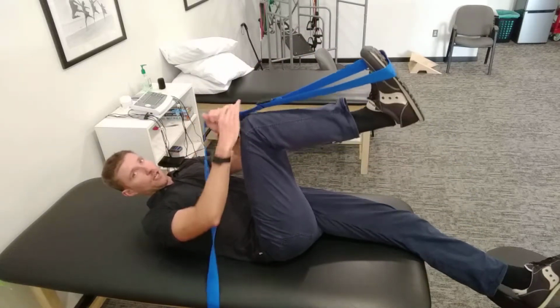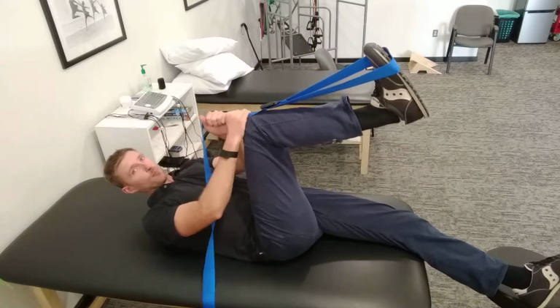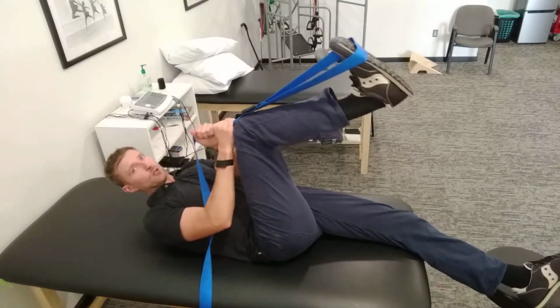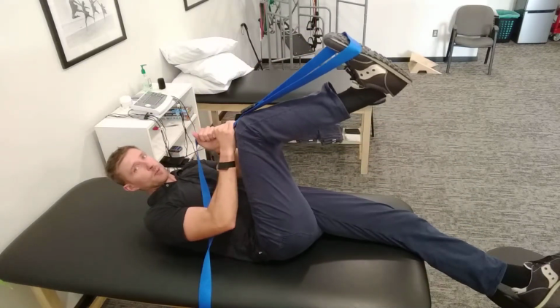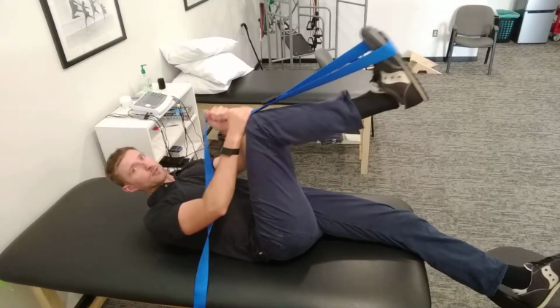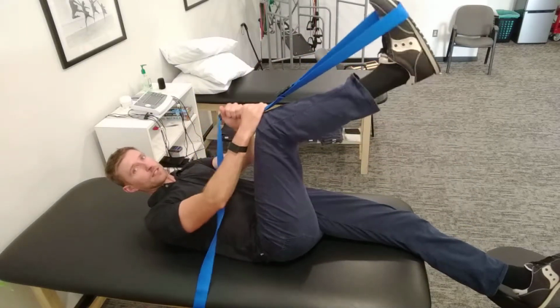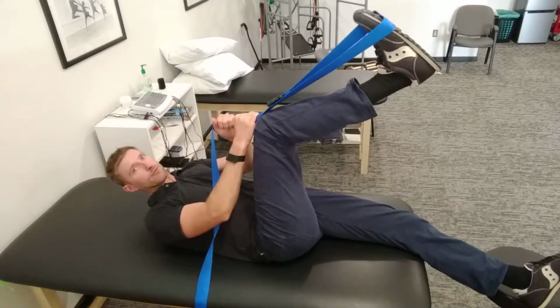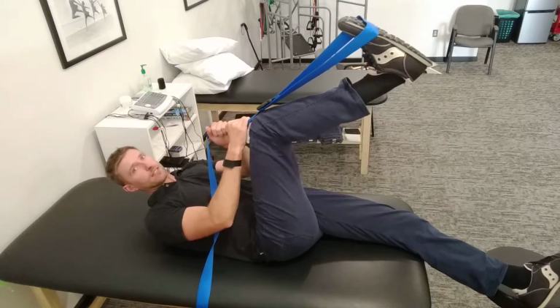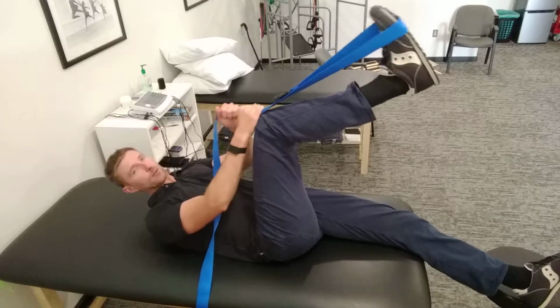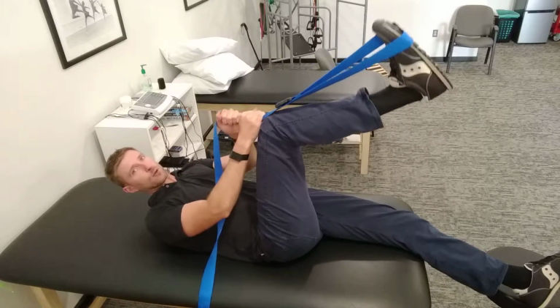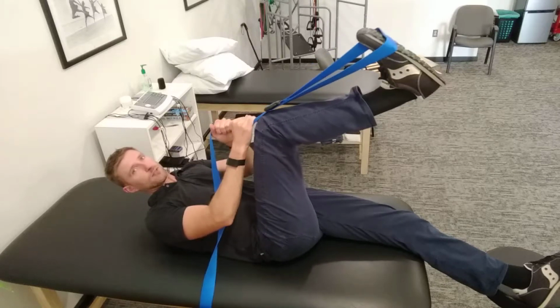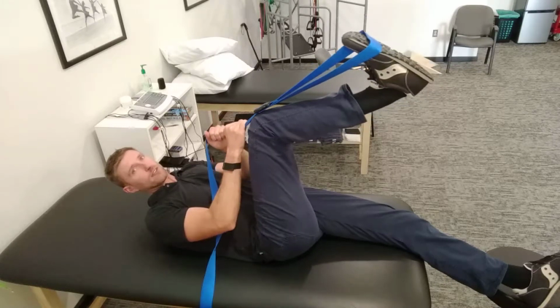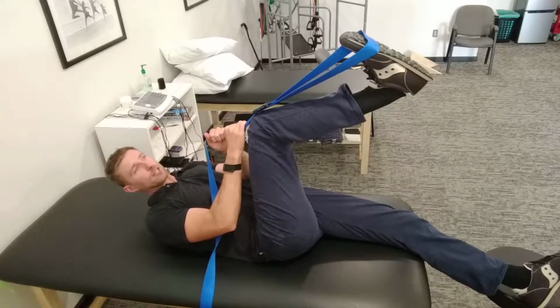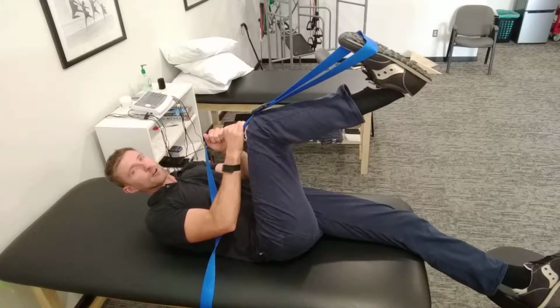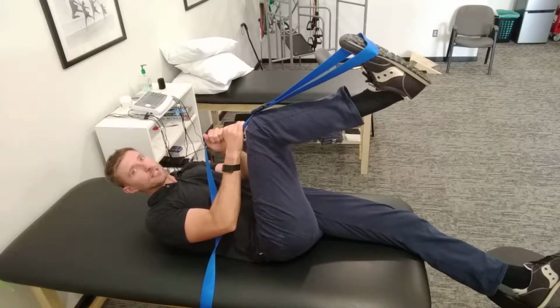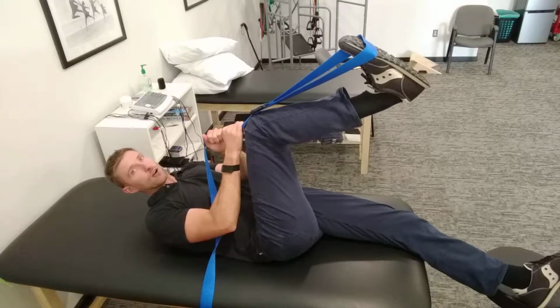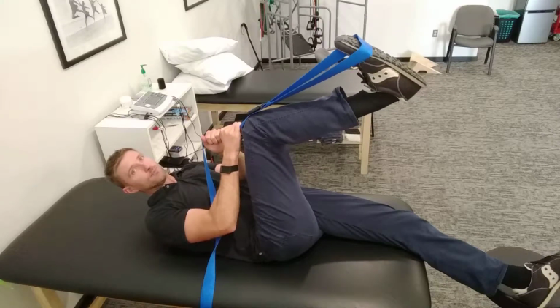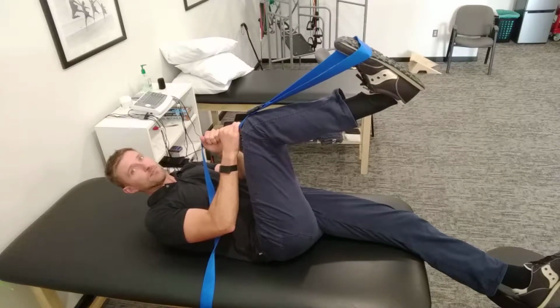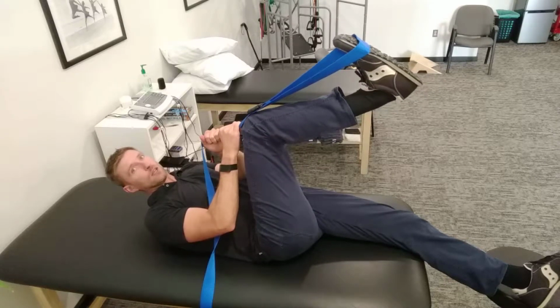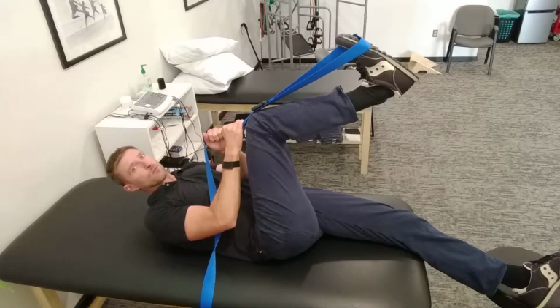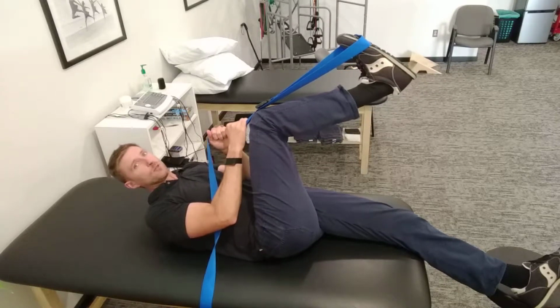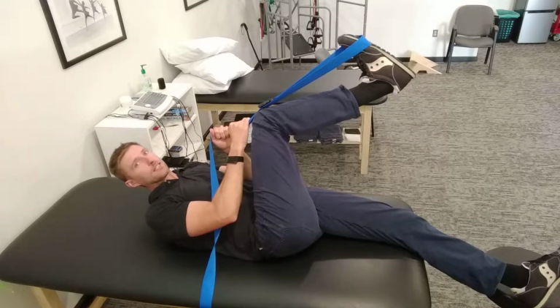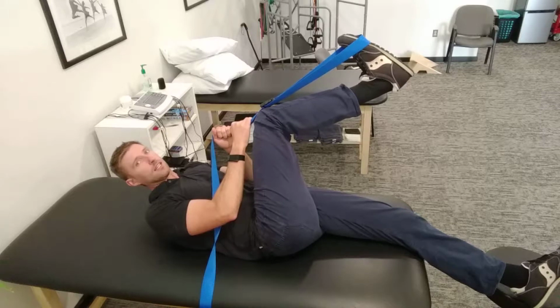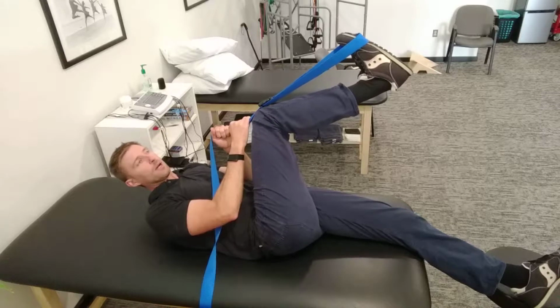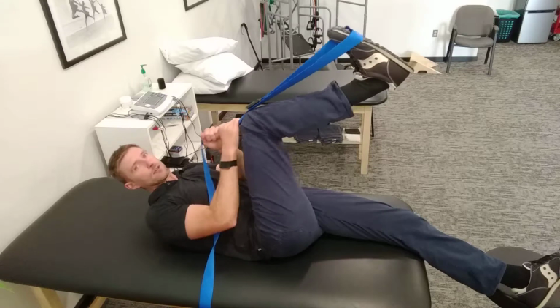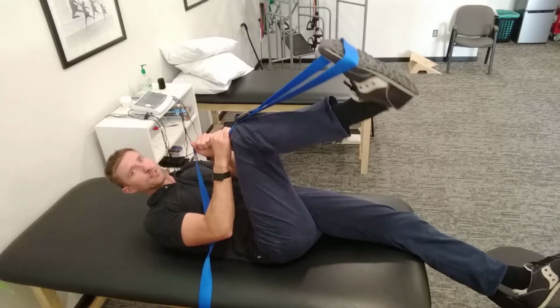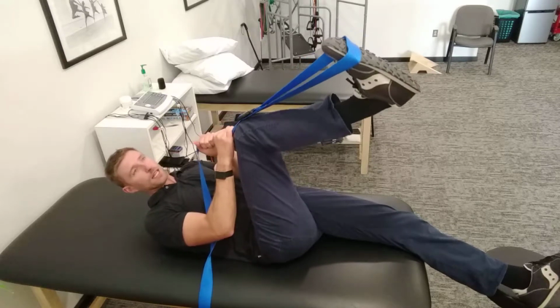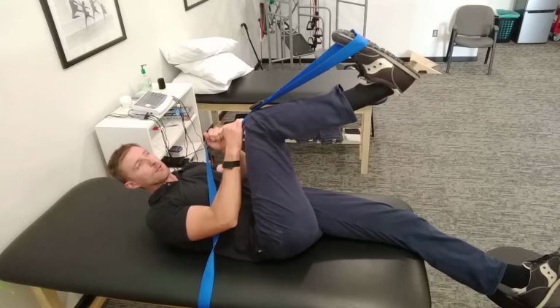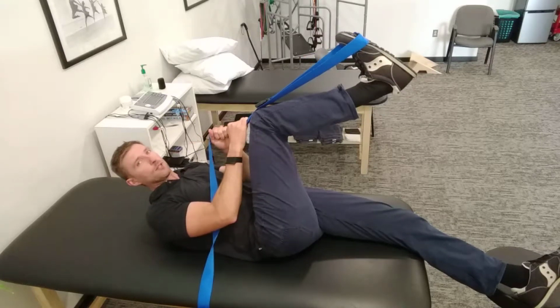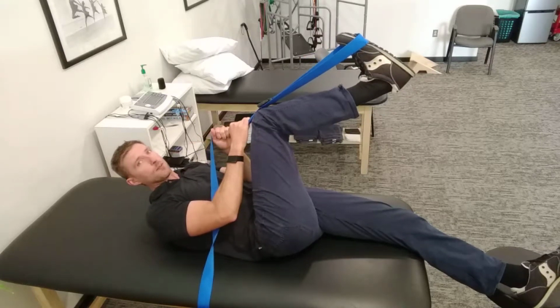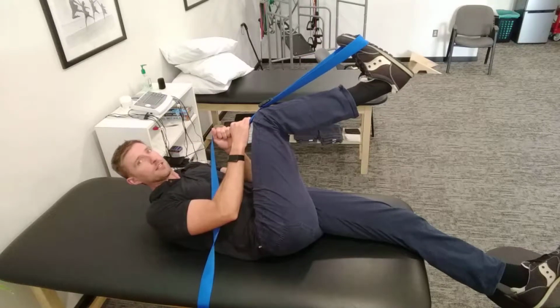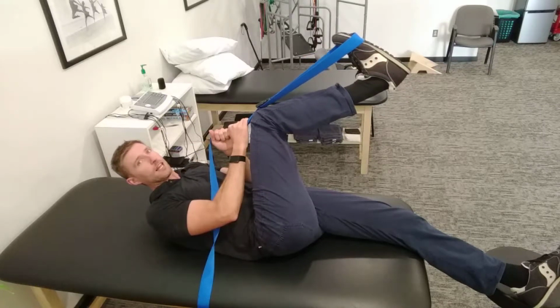You're going to pull on the belt so that it's flexing — what we call dorsiflexing — the foot as far as it can go. You're going to rotate slightly away, so if this is the right leg, you're going to rotate your hips slightly to the left.